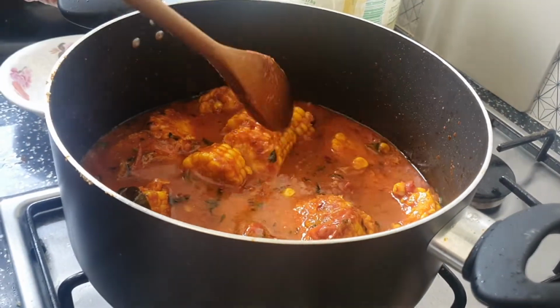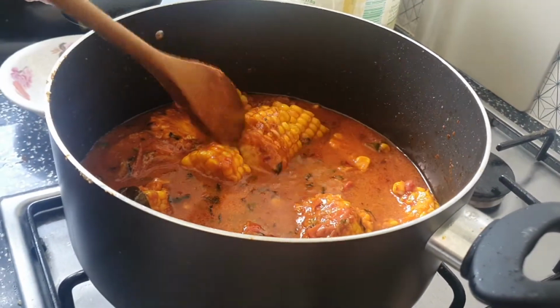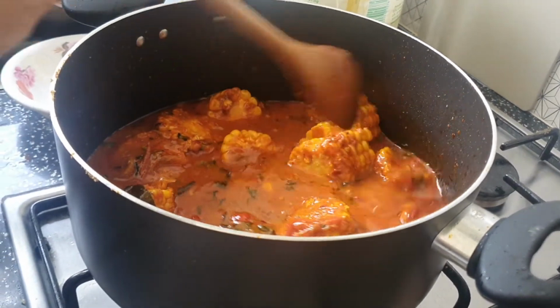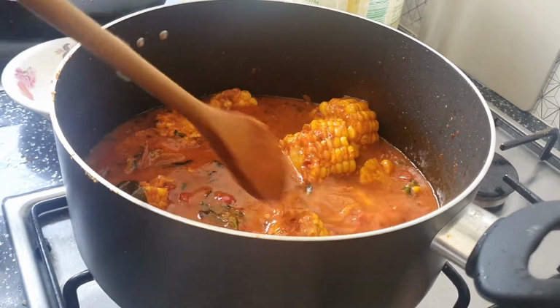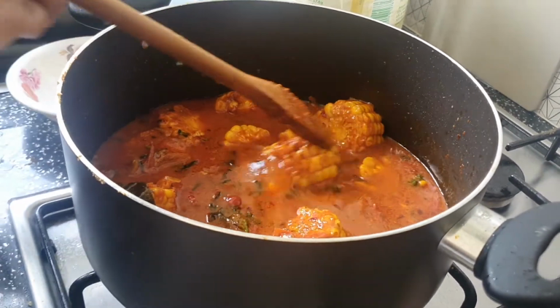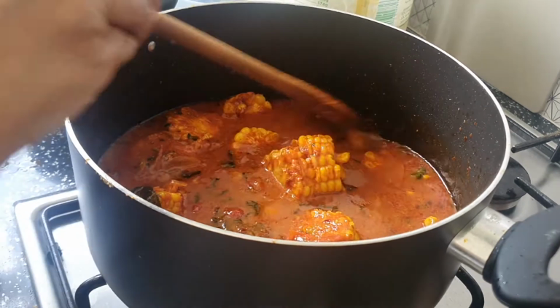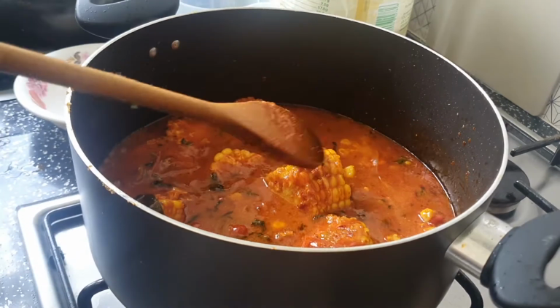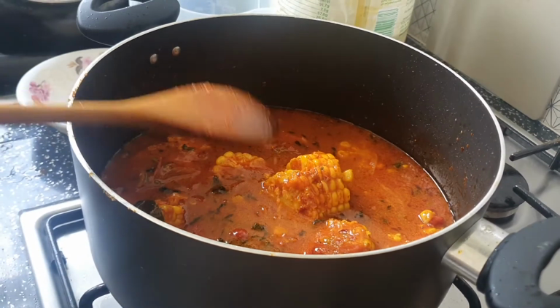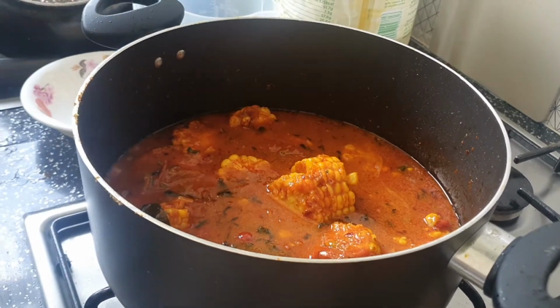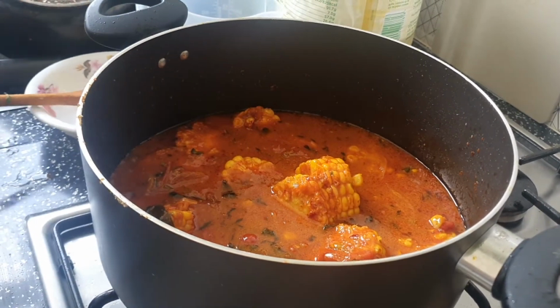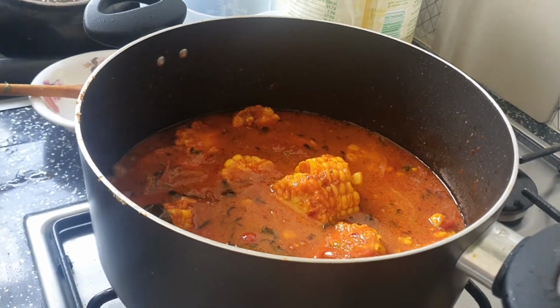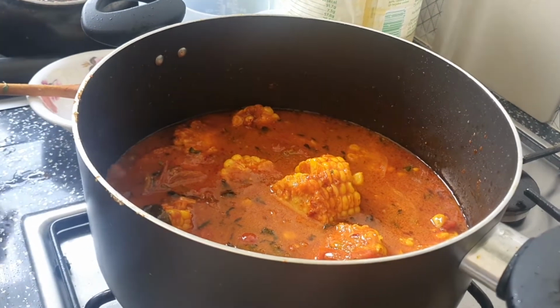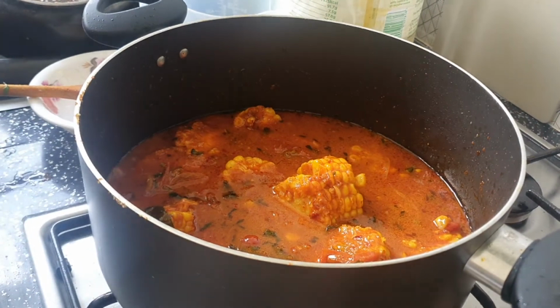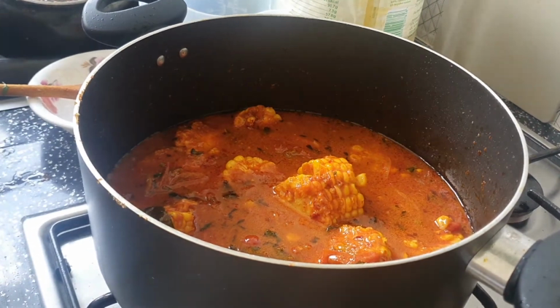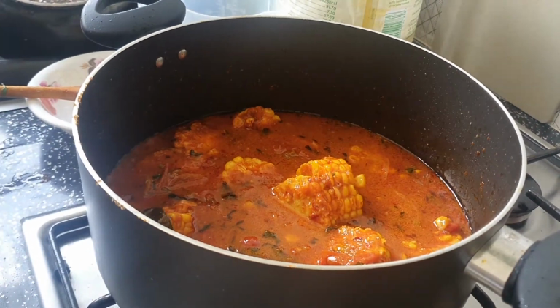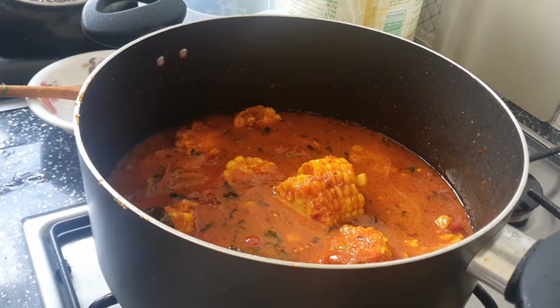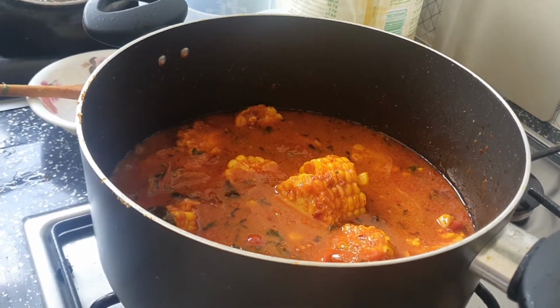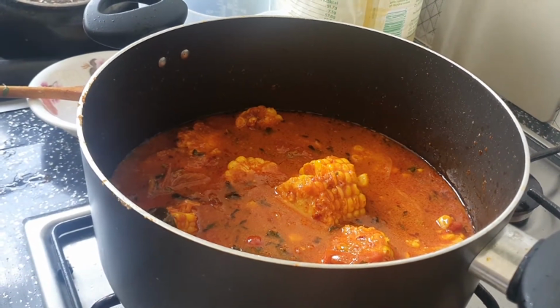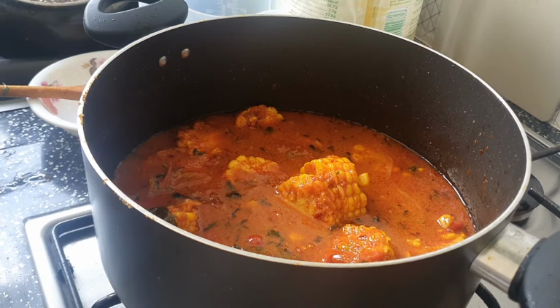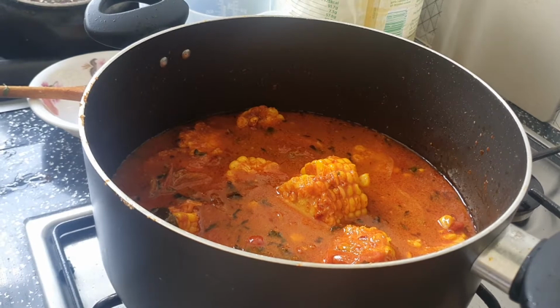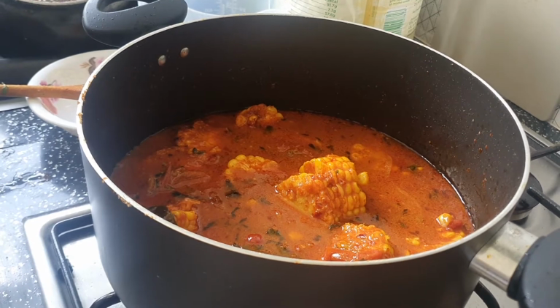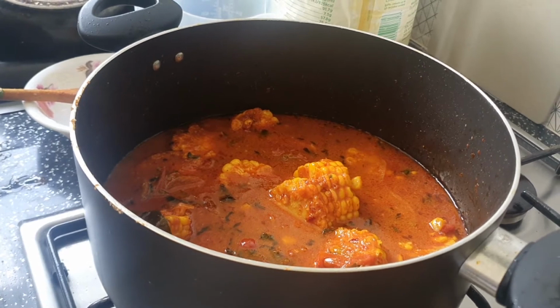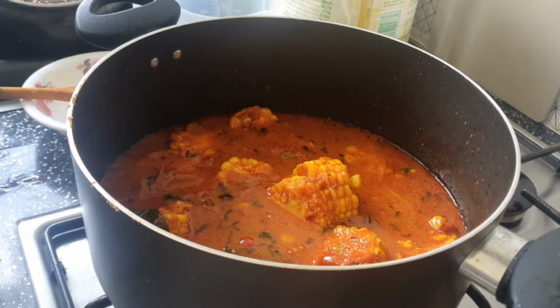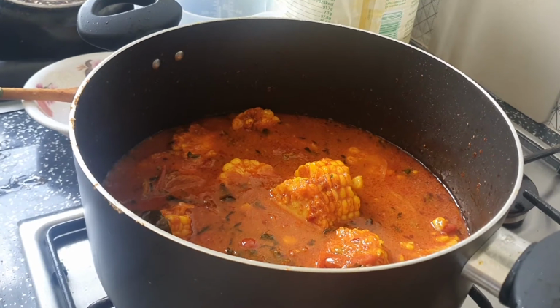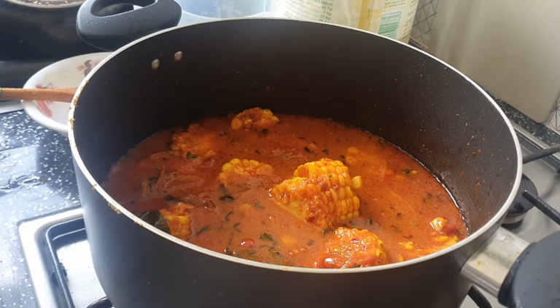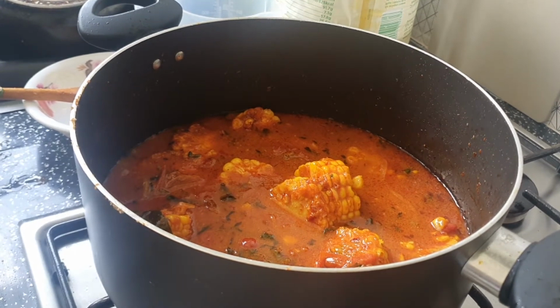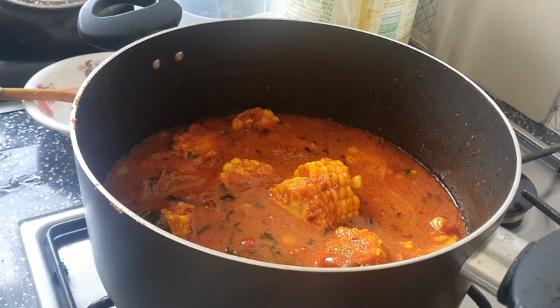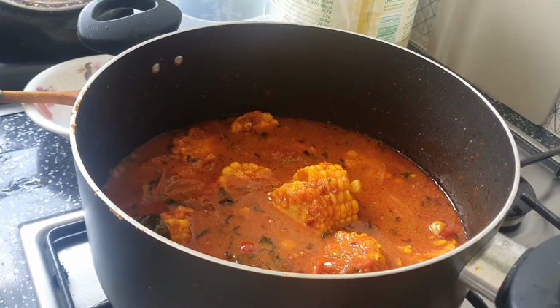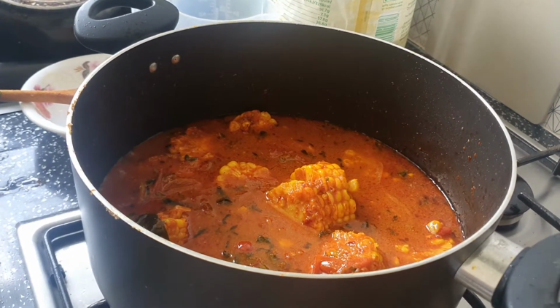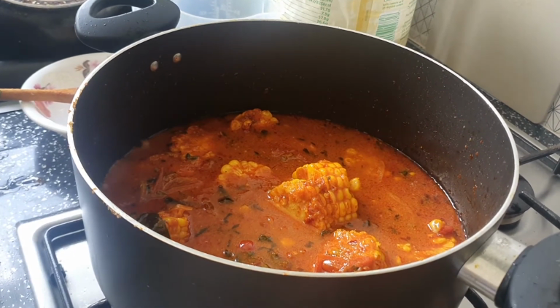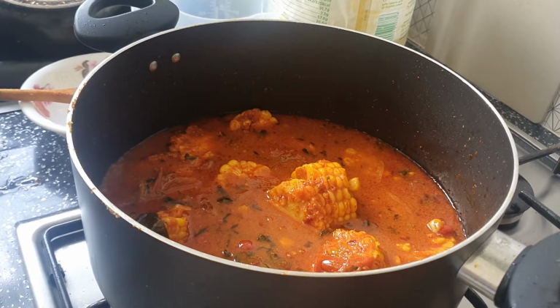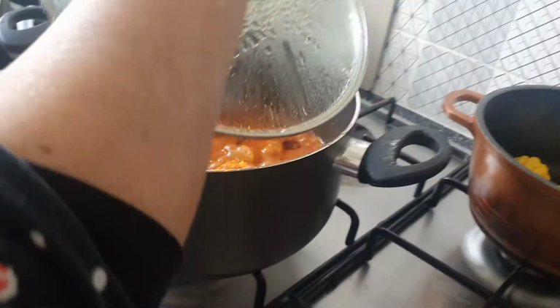How long will you do it? We will cook for half an hour. I will see you in half an hour.